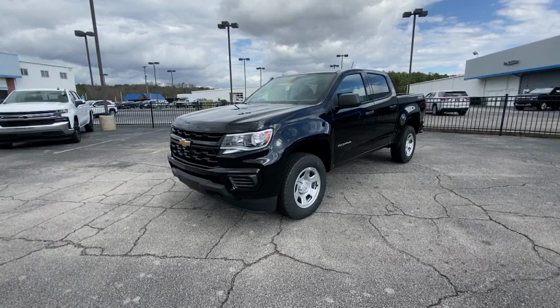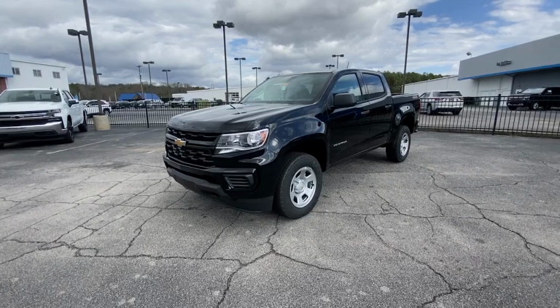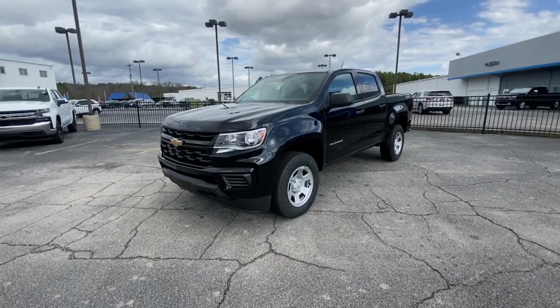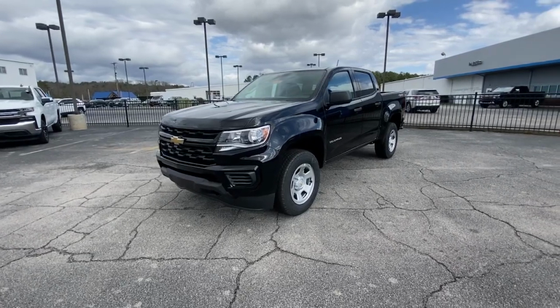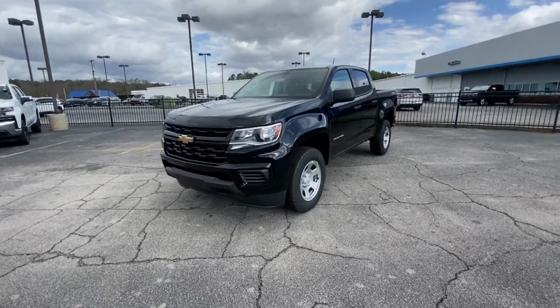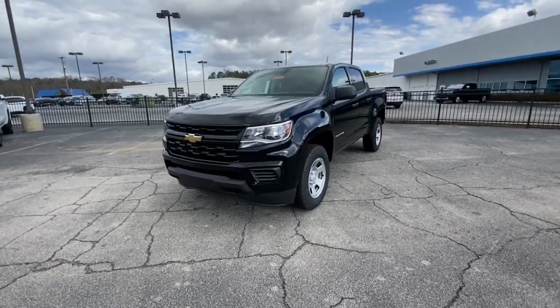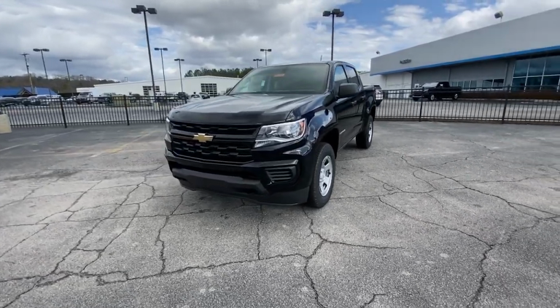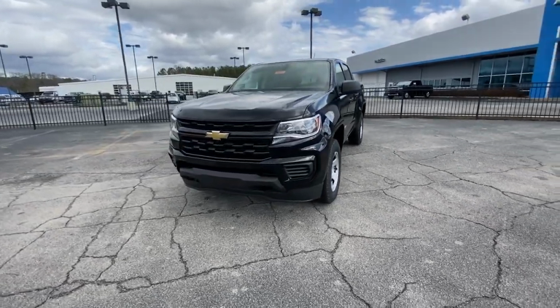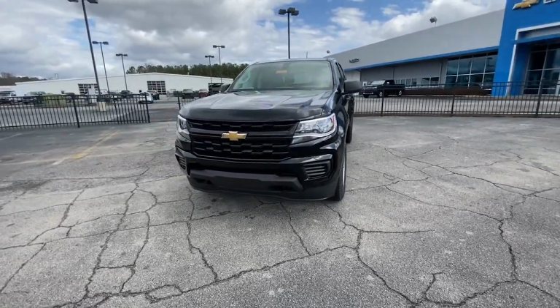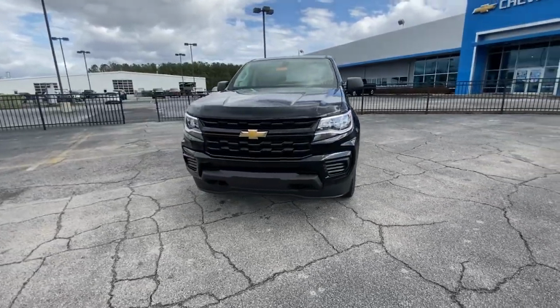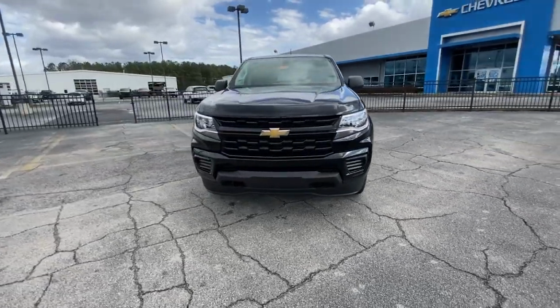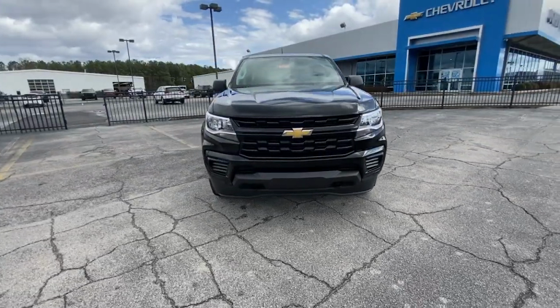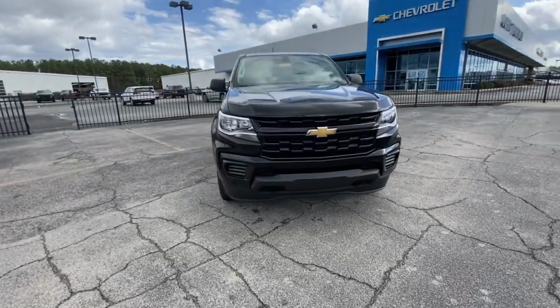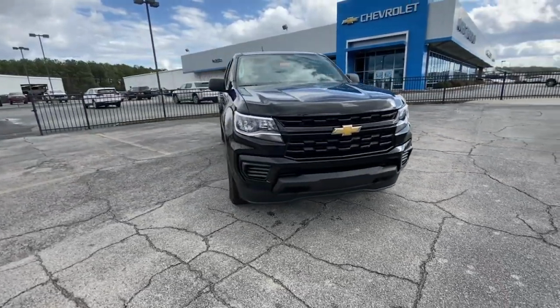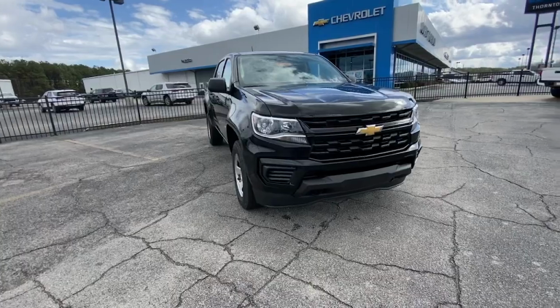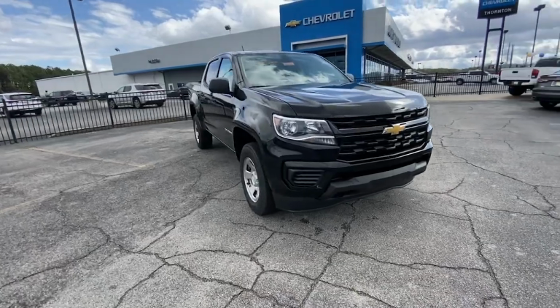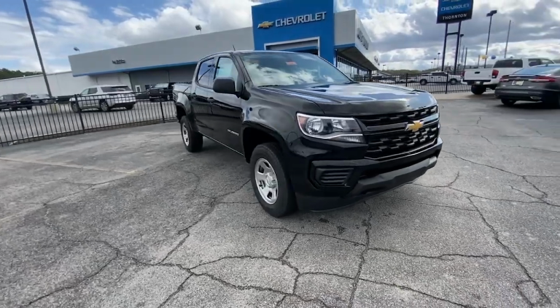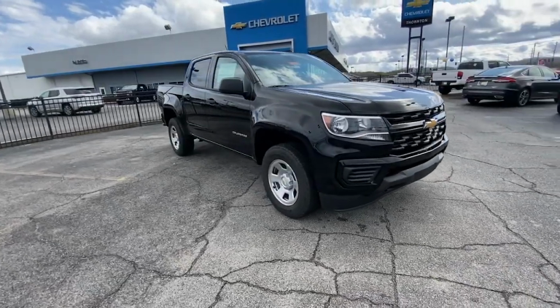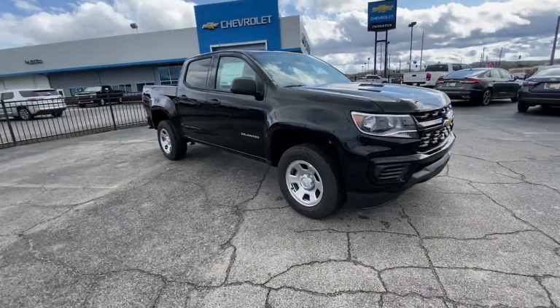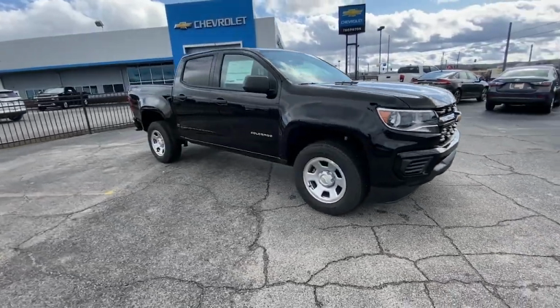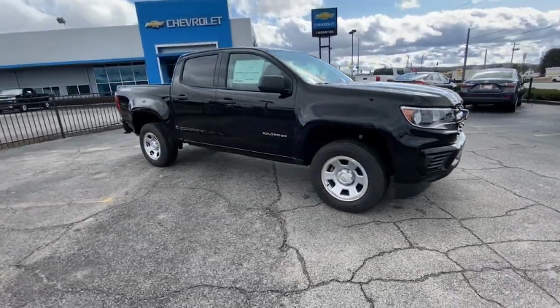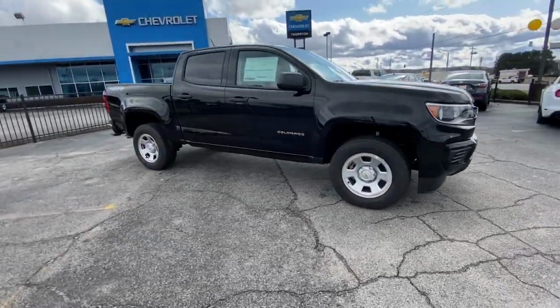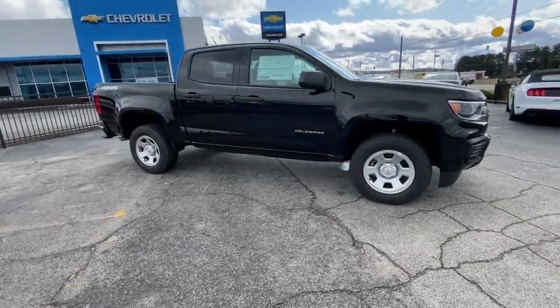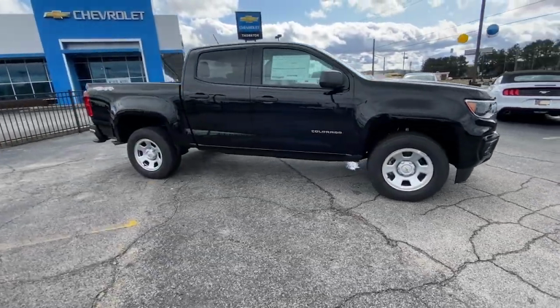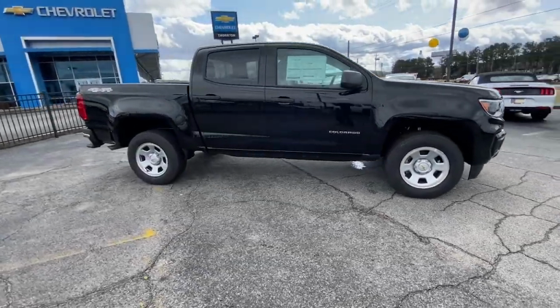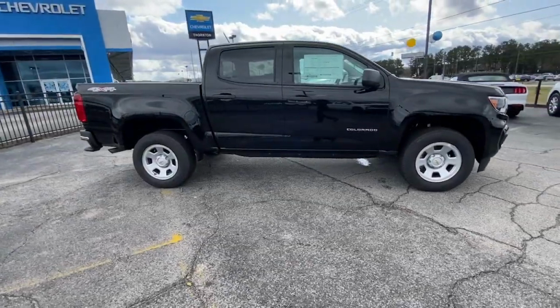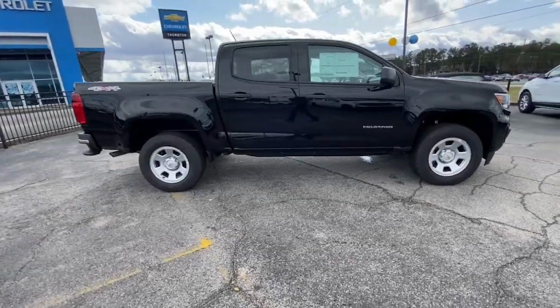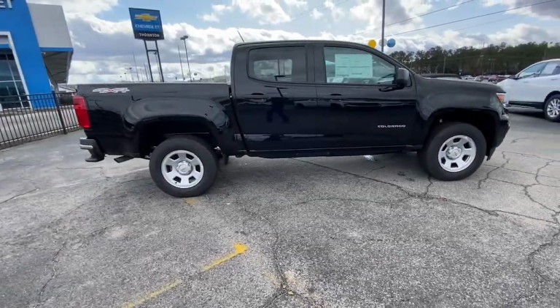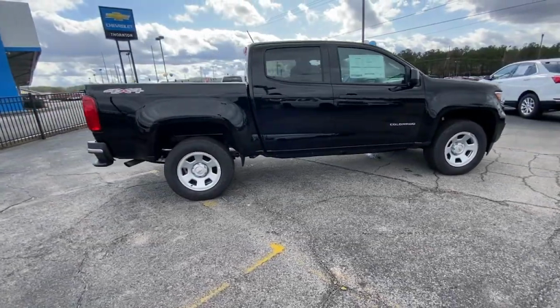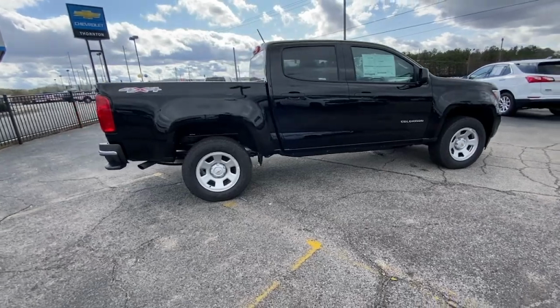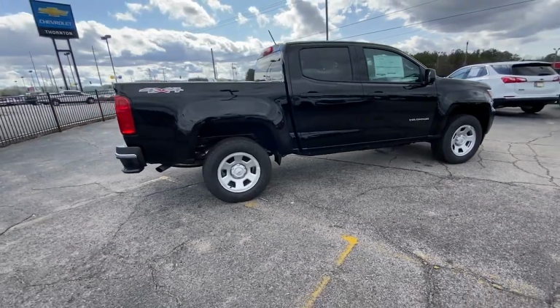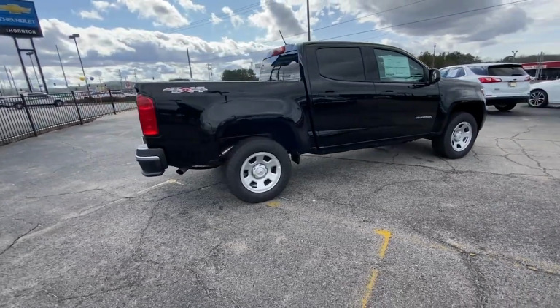Get a feel for the 2022 Chevrolet Colorado — the midsize pickup that makes your off-road adventures fun, safe, and comfortable.